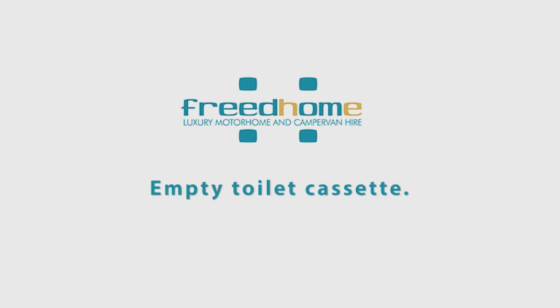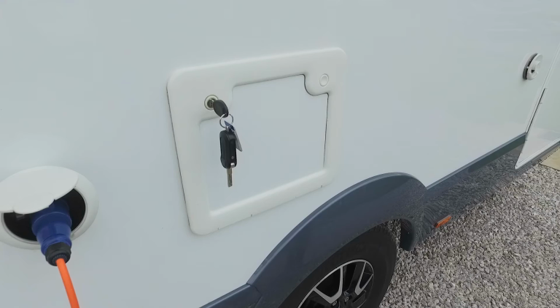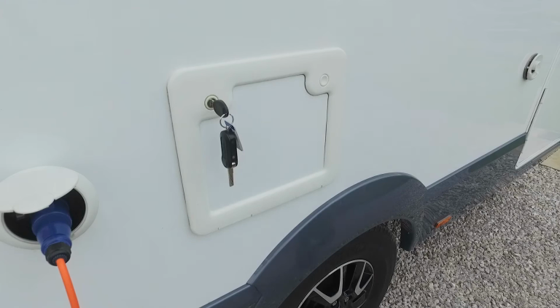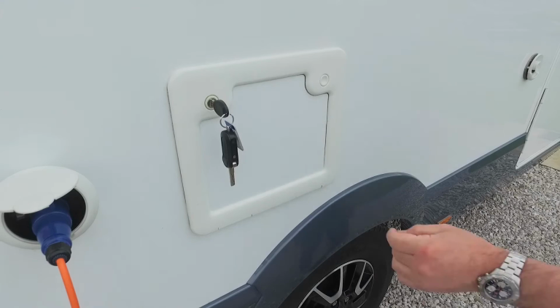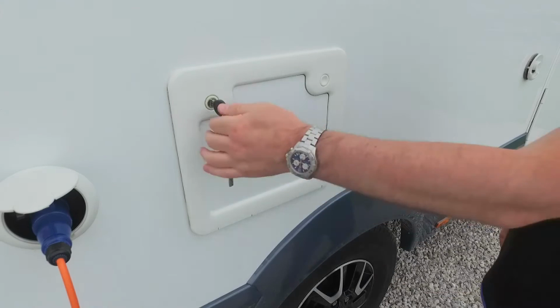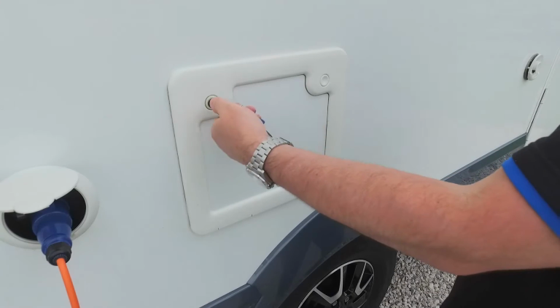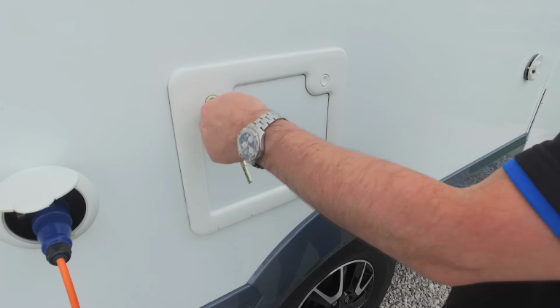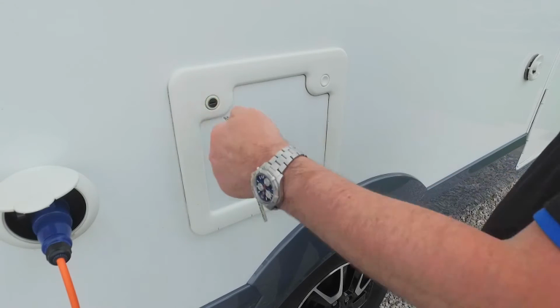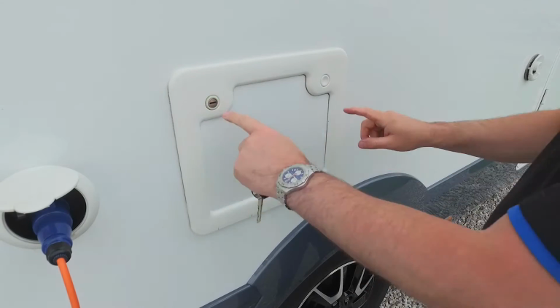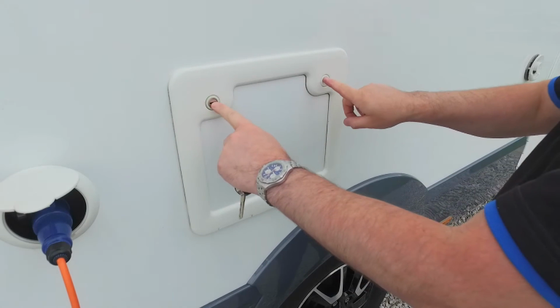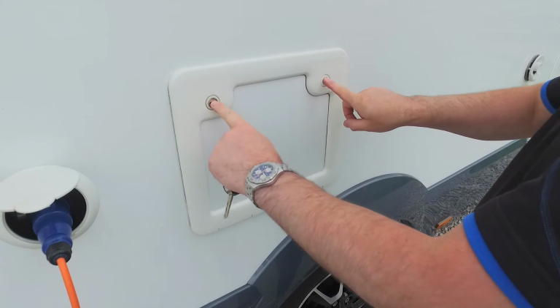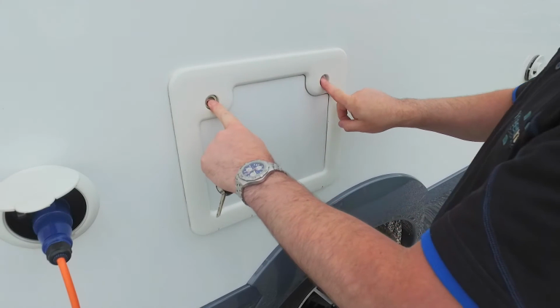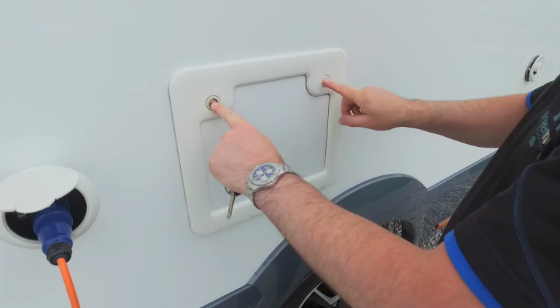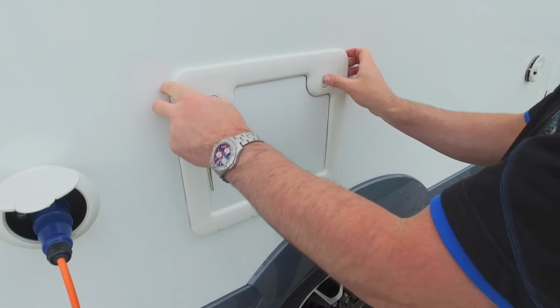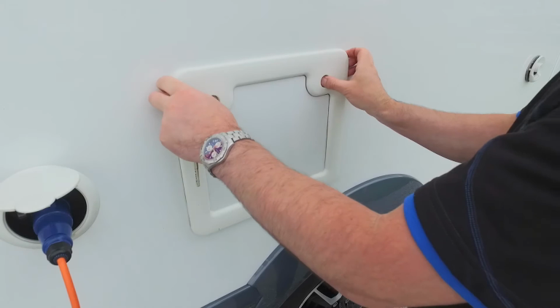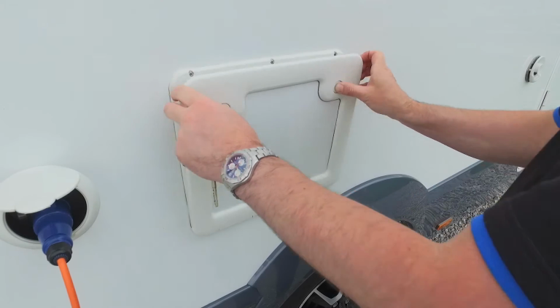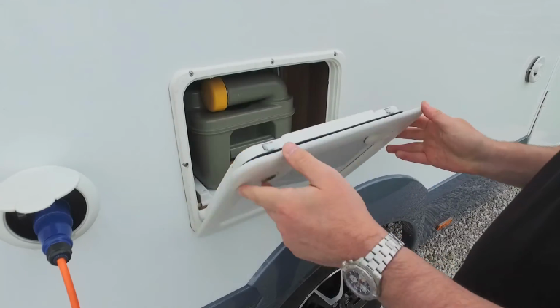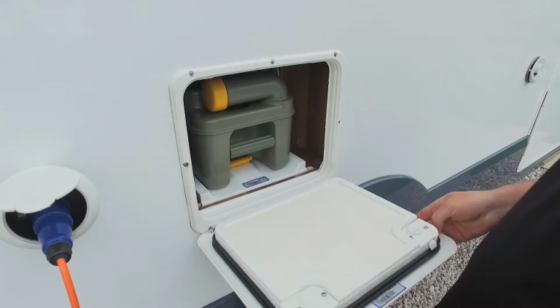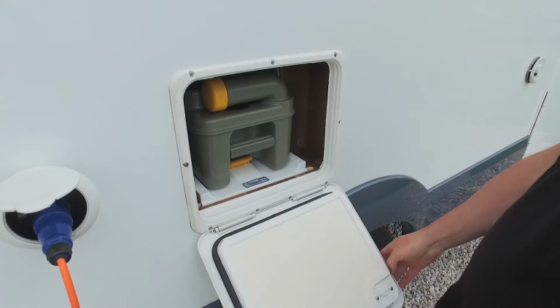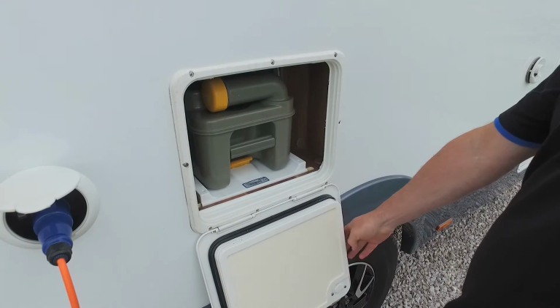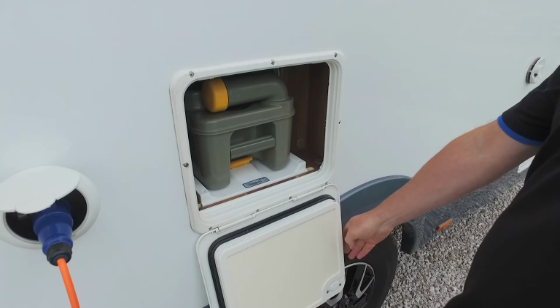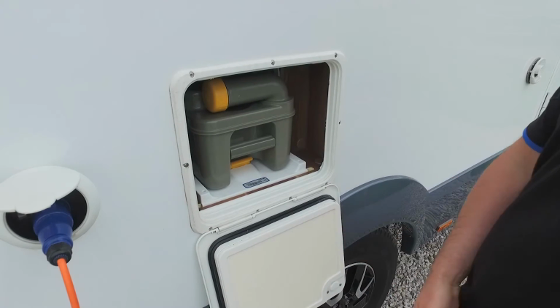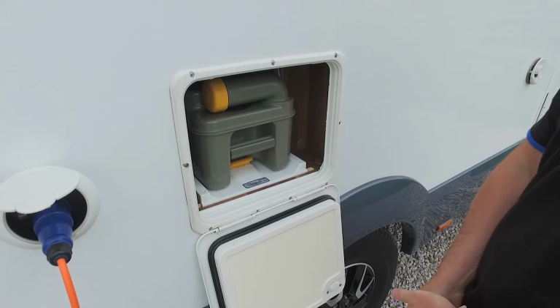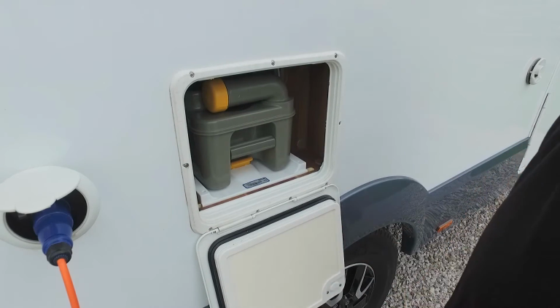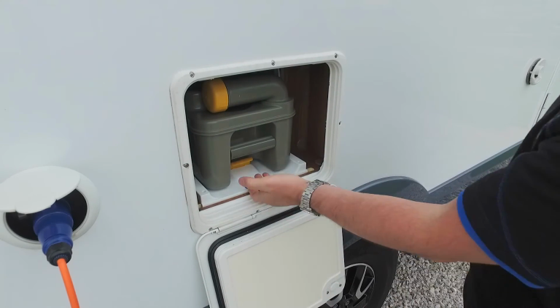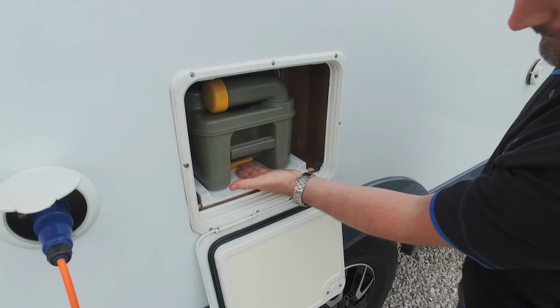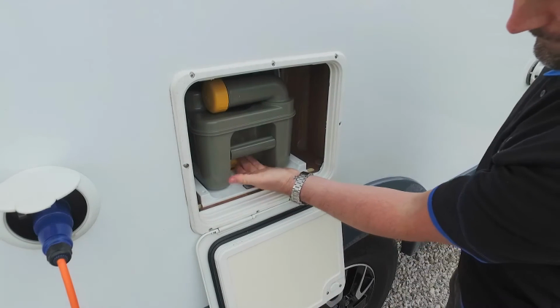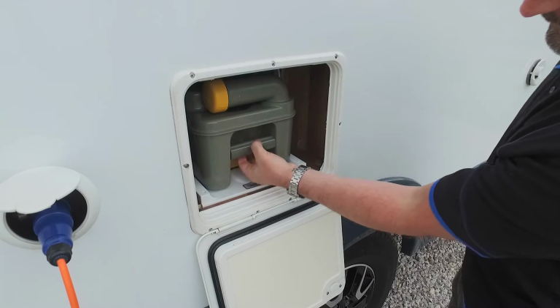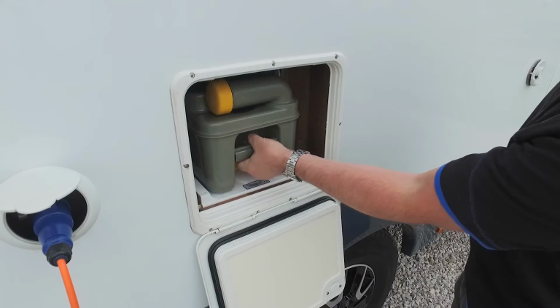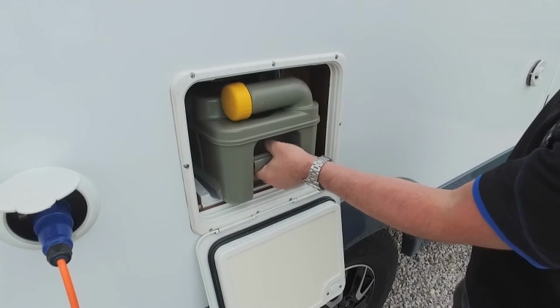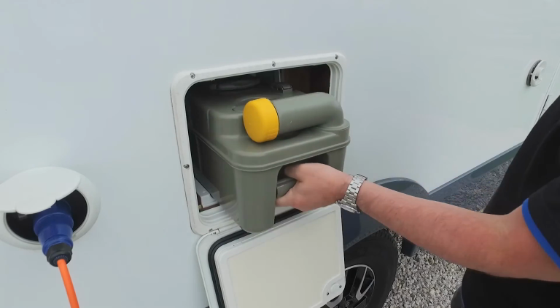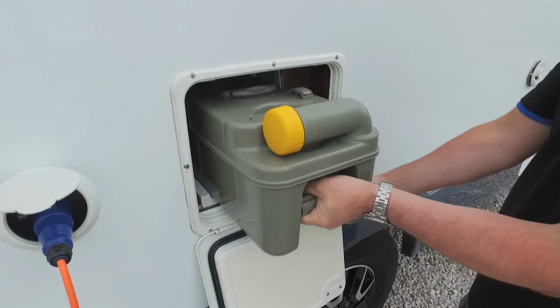To change the toilet cassette, unlock and open the compartment door. Put your fingers under the yellow latch, lift the latch and gently slide it out of the compartment.